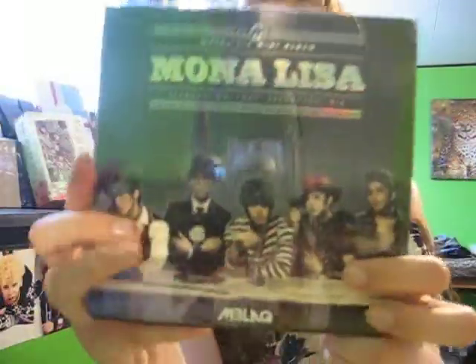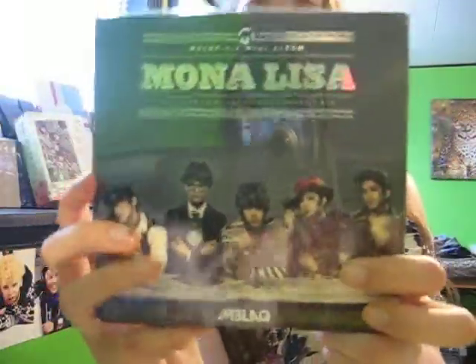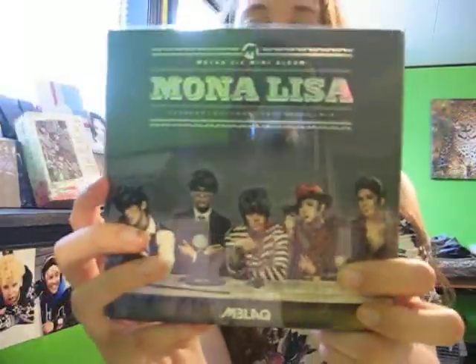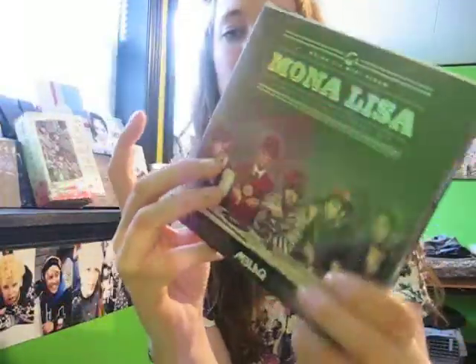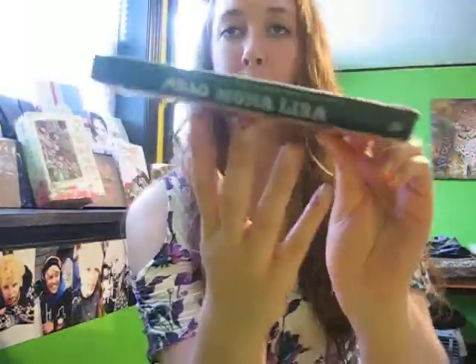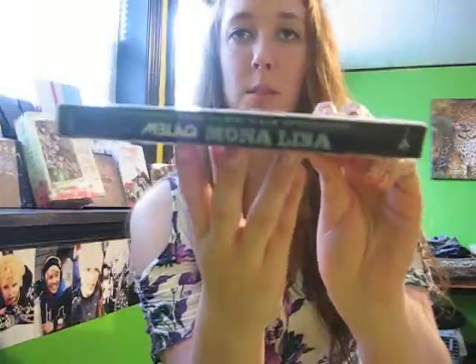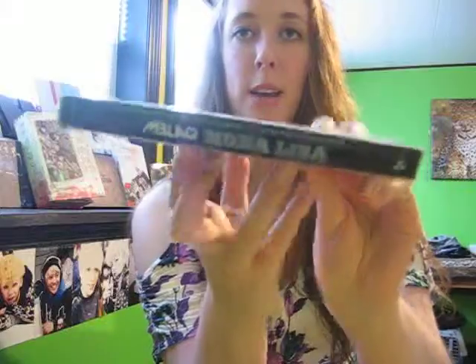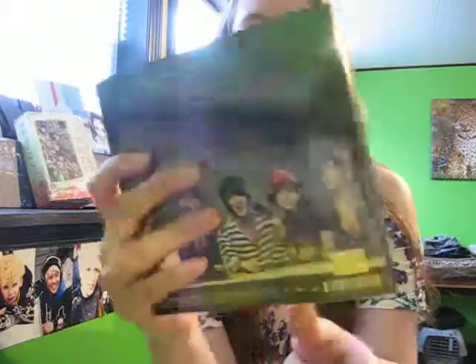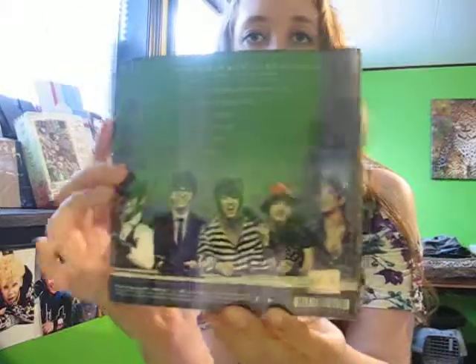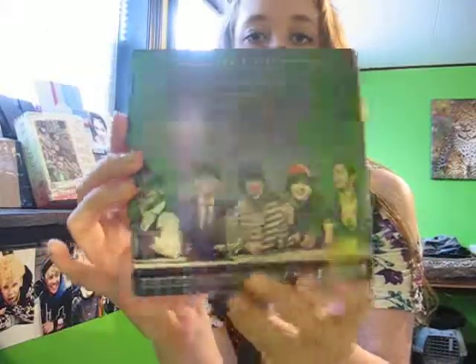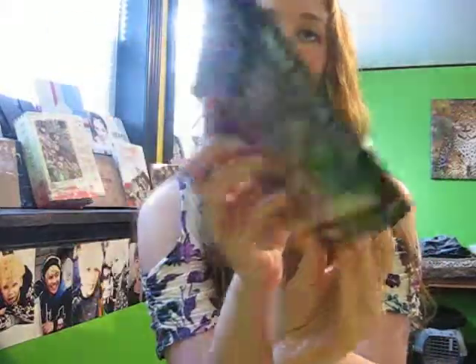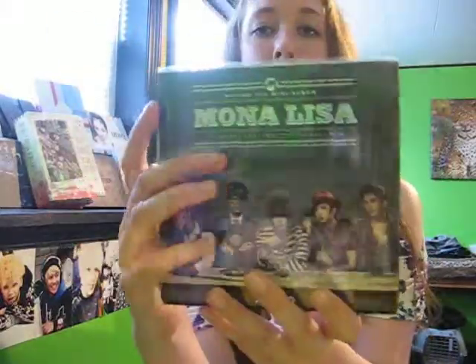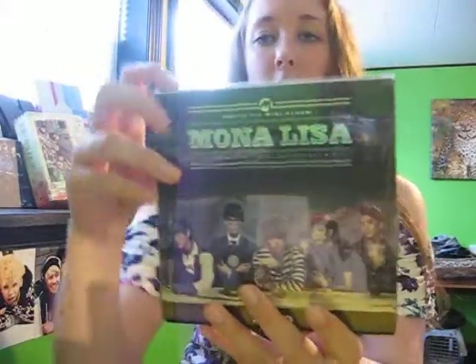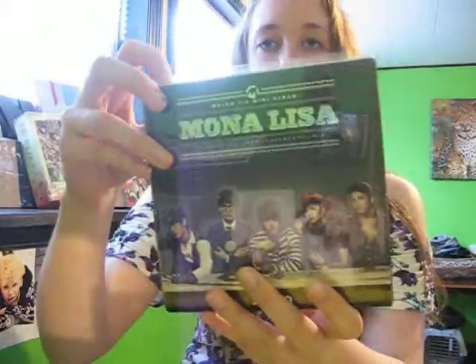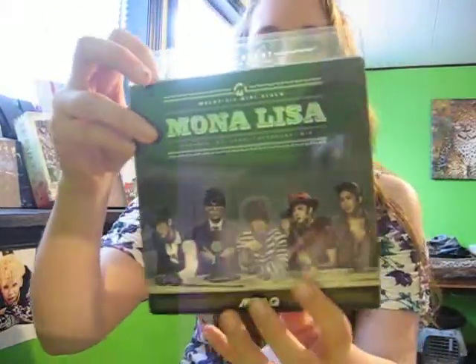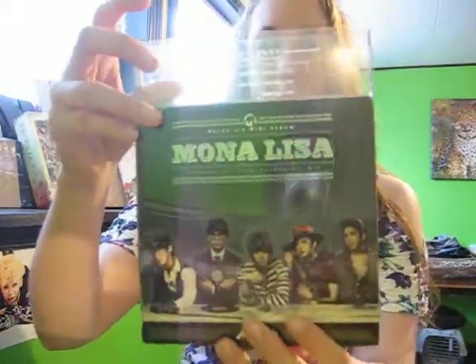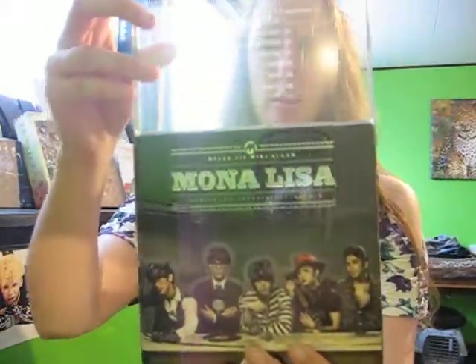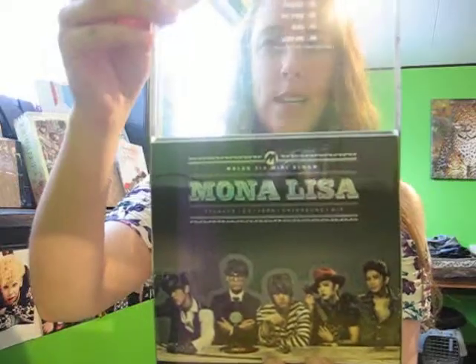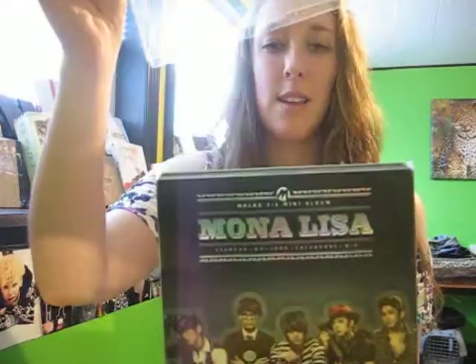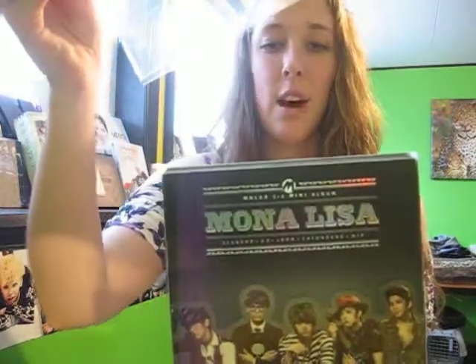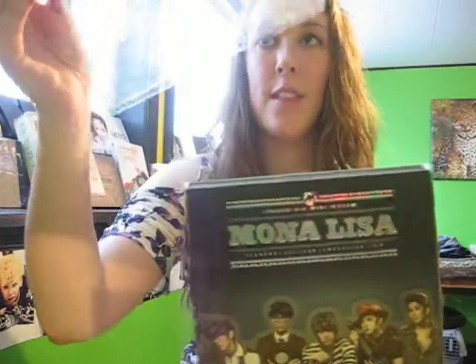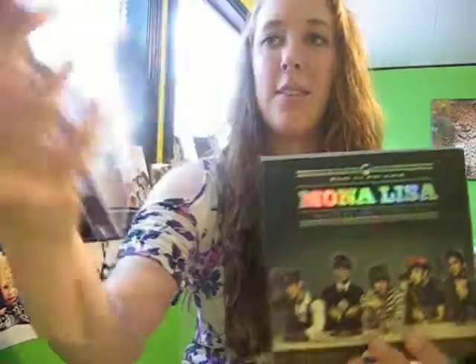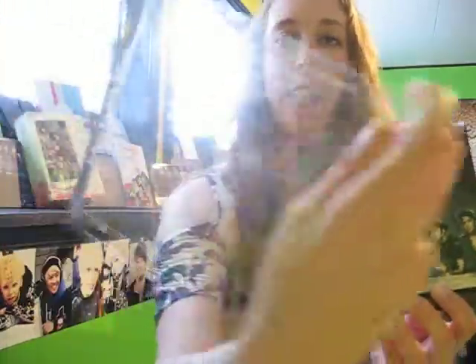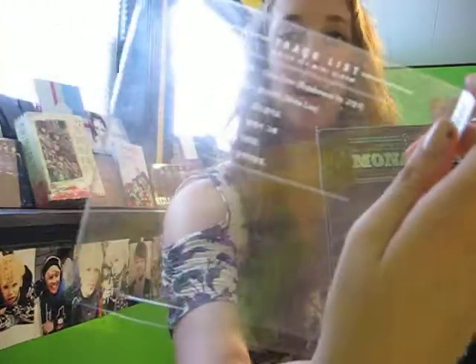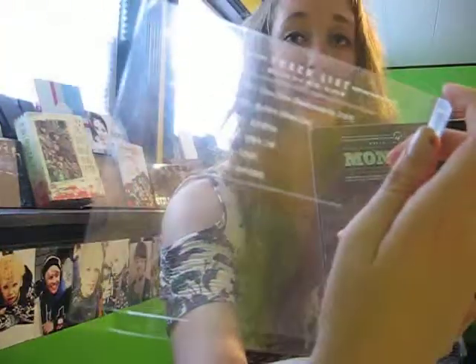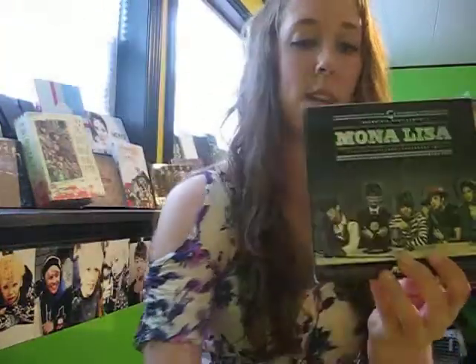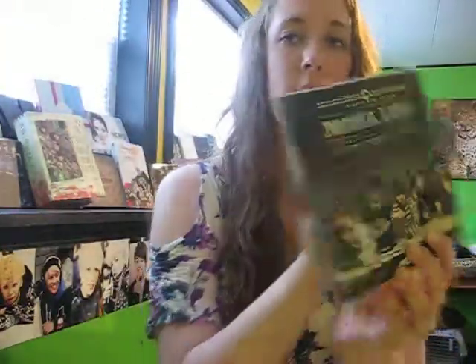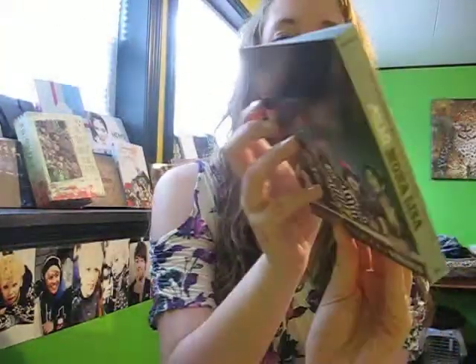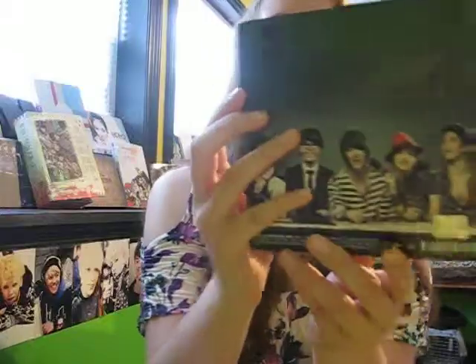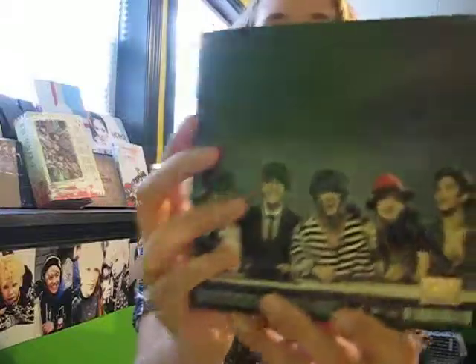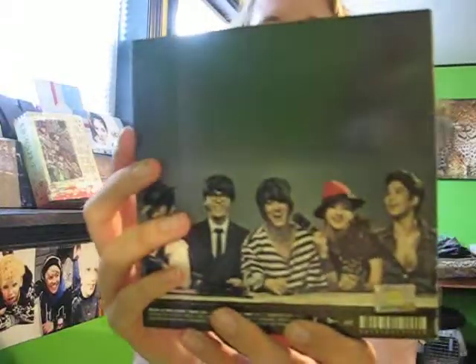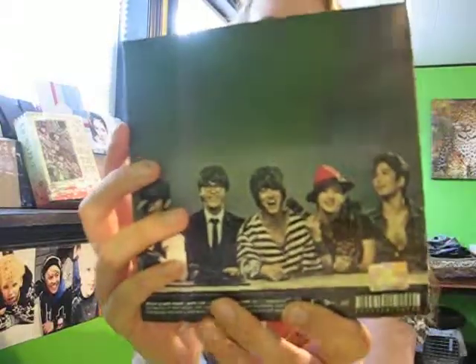So we have the cover here again, we got the spine and the back, and it's all in a little sleeve. When you take the sleeve off — the sleeve is what has the track list on it — so on the back we don't have a track list without it.